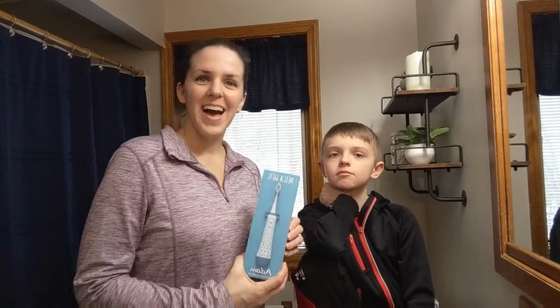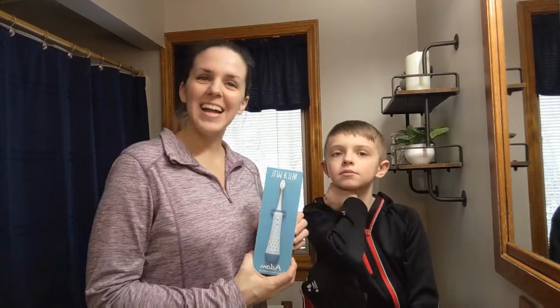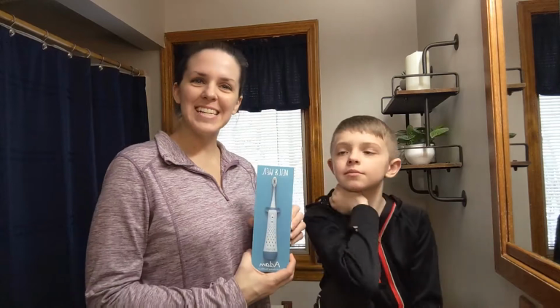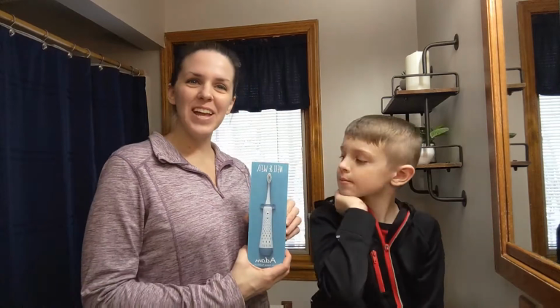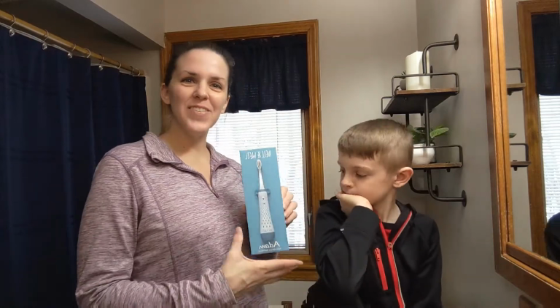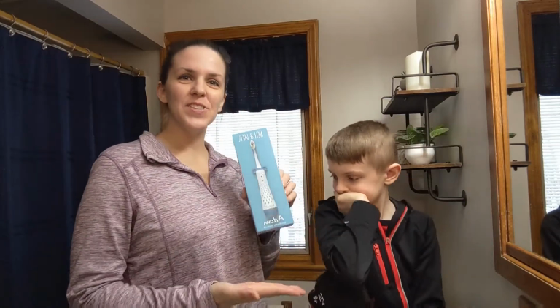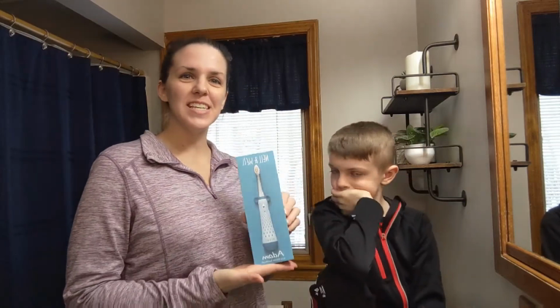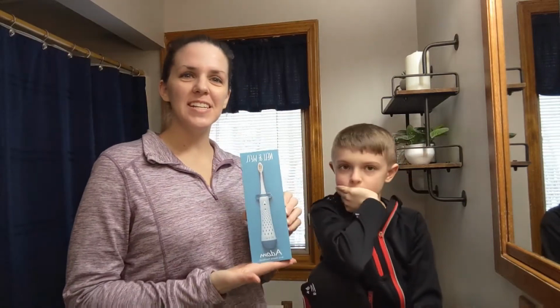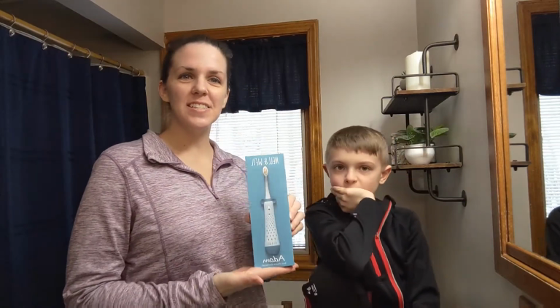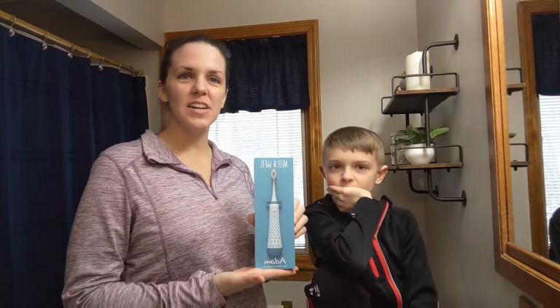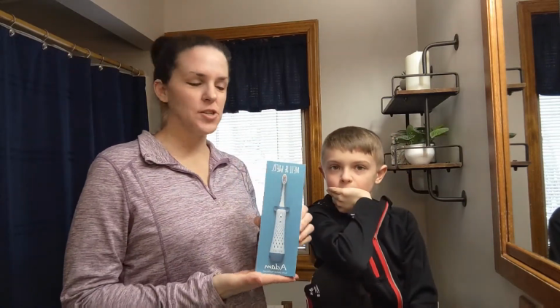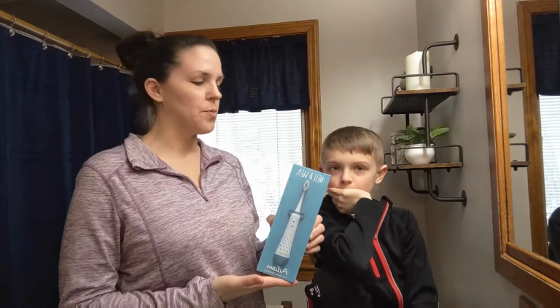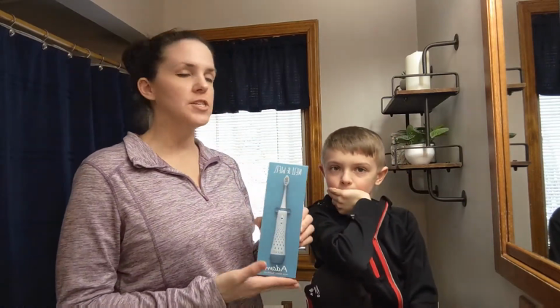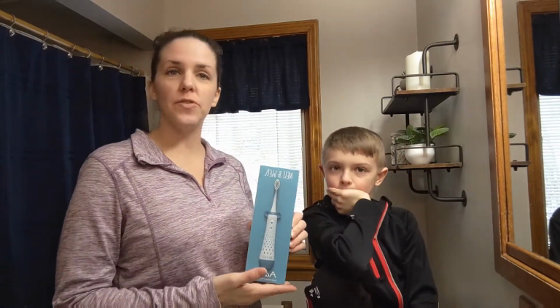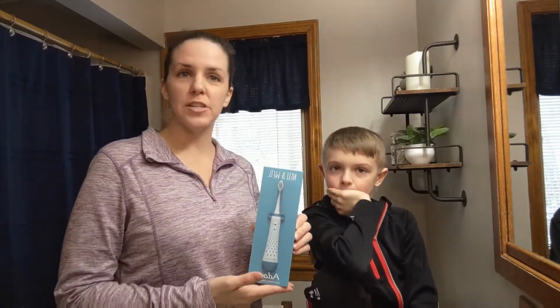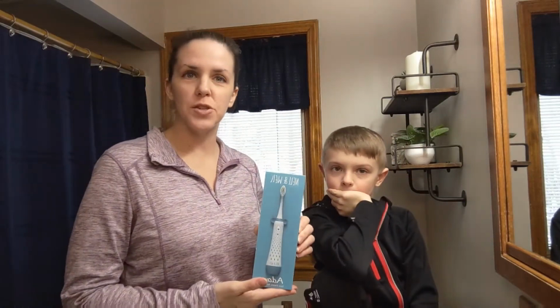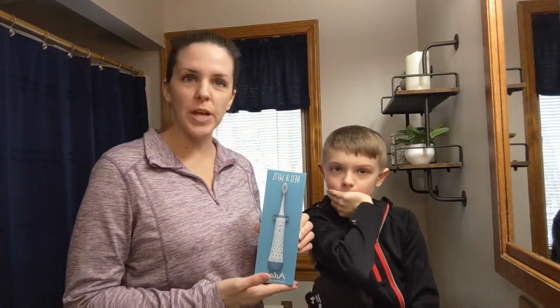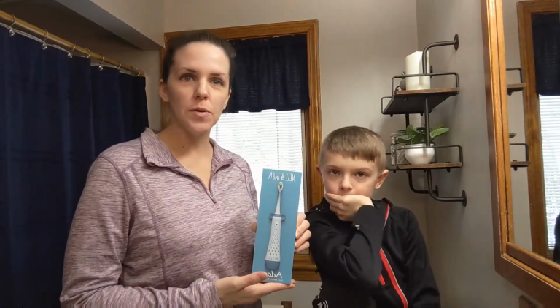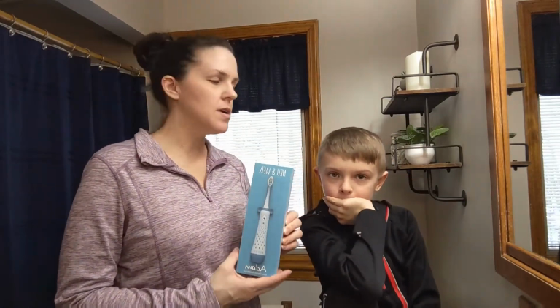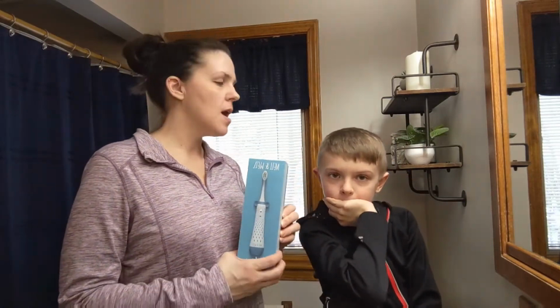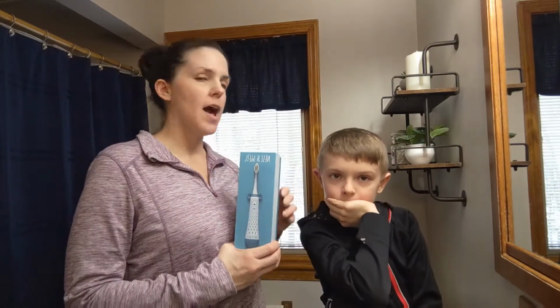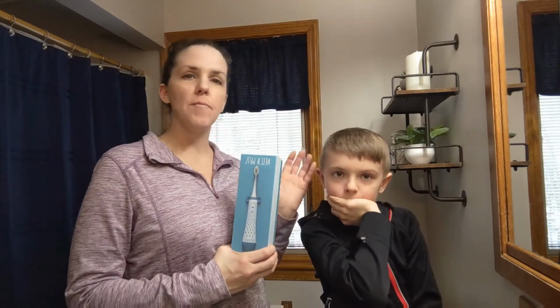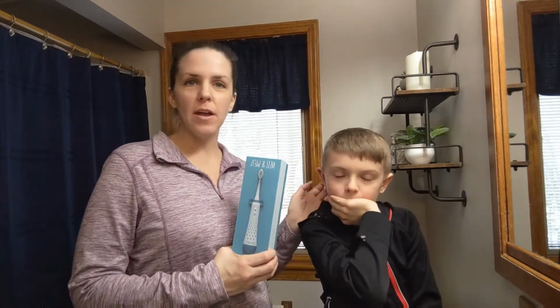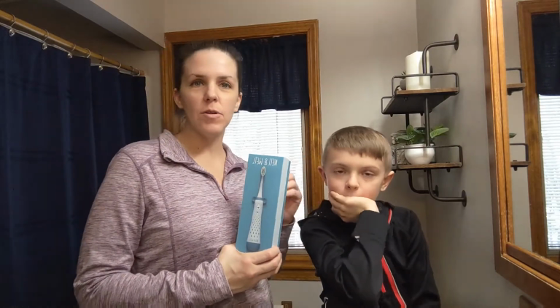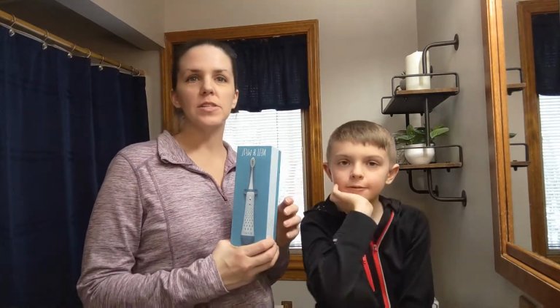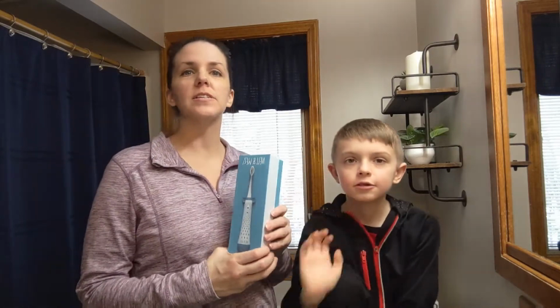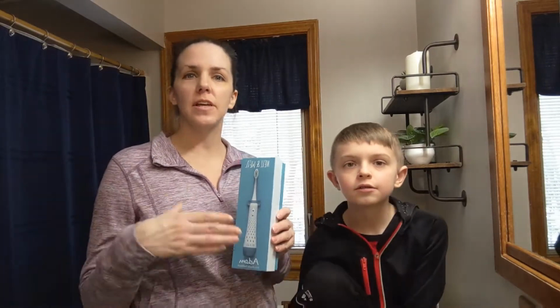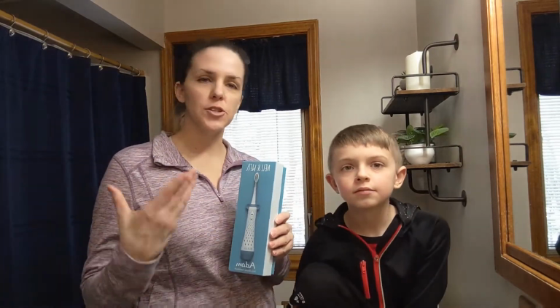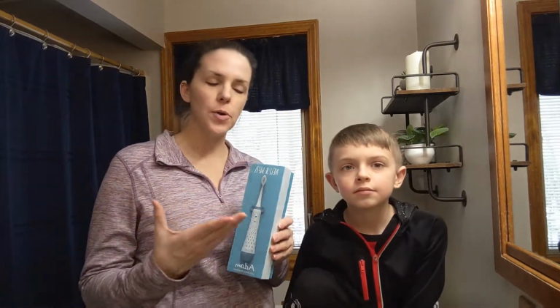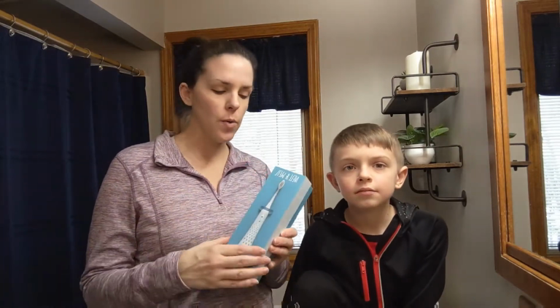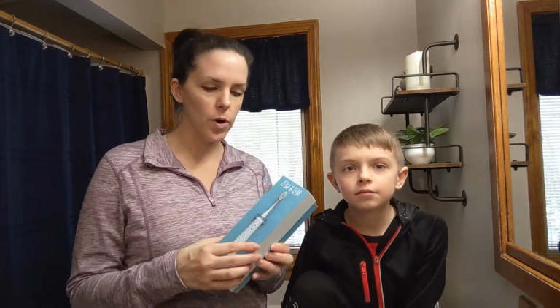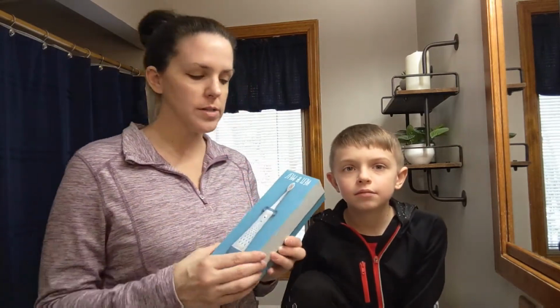Today we have for you this Kids Sonic Toothbrush. It's for ages three and older. I have my eight-year-old just to see and show you how it works.